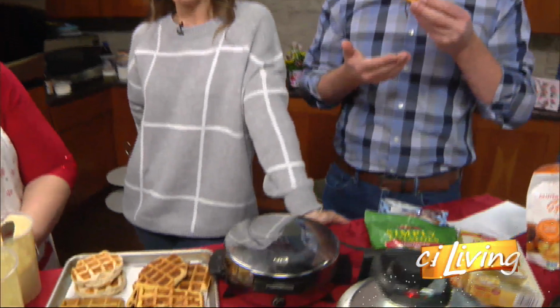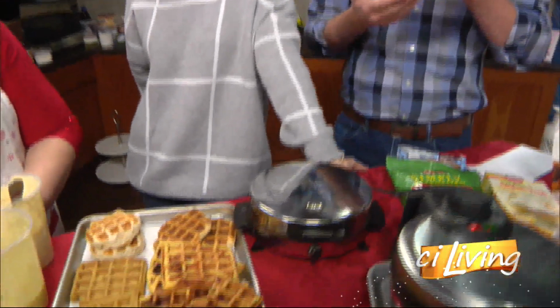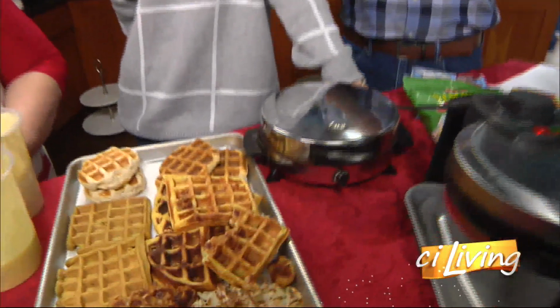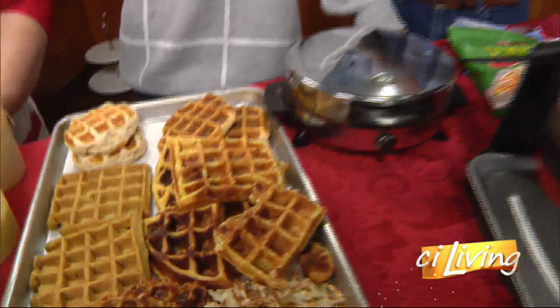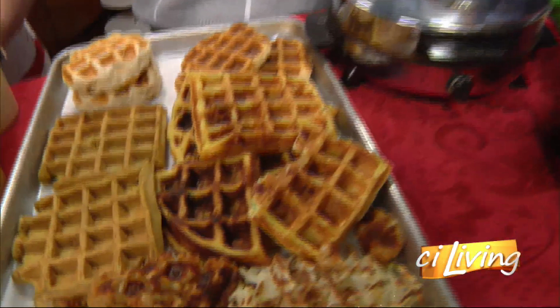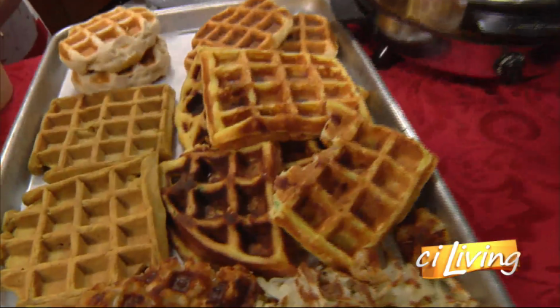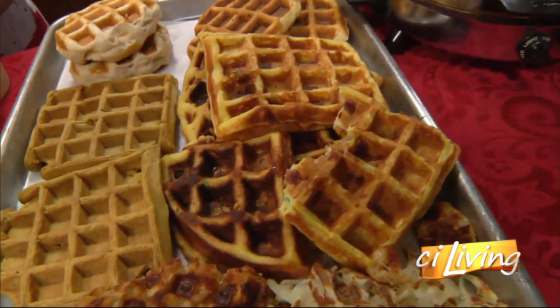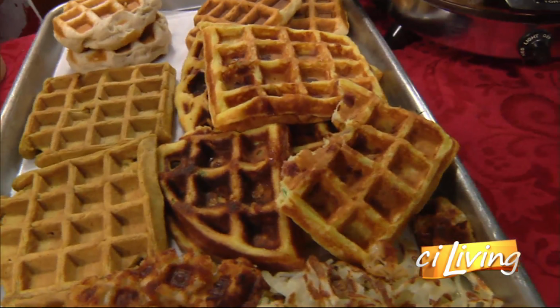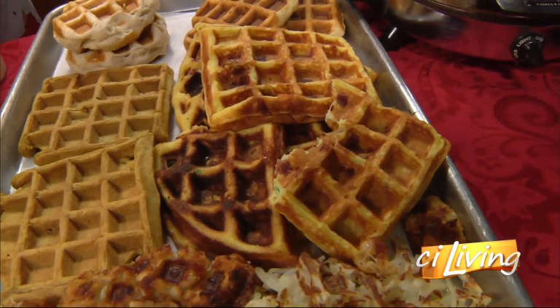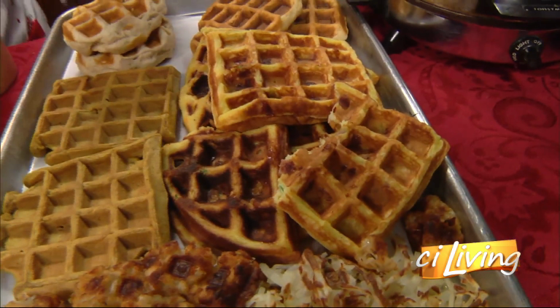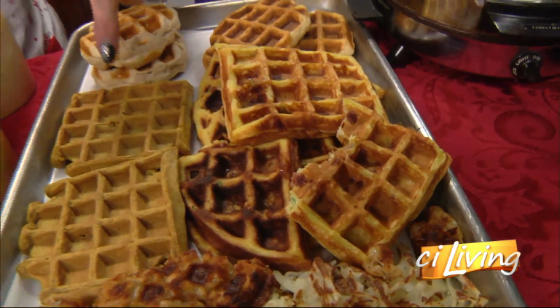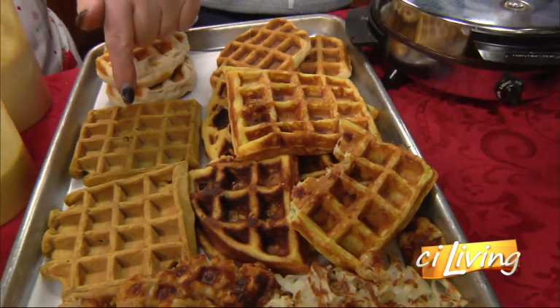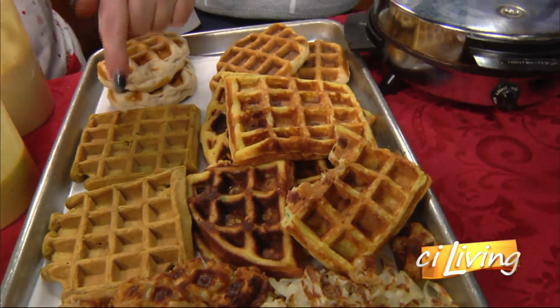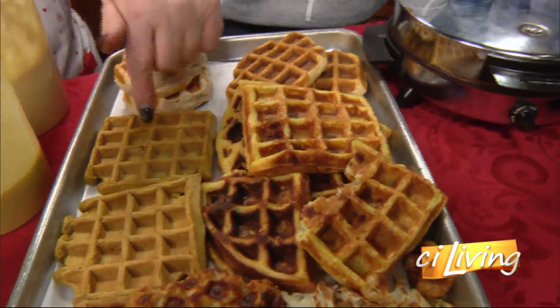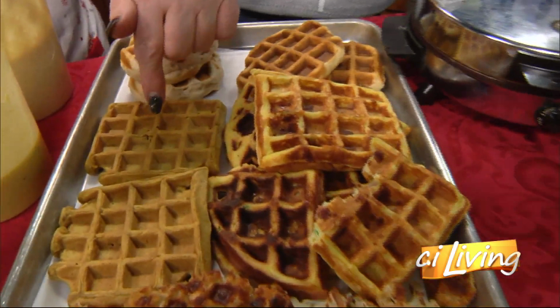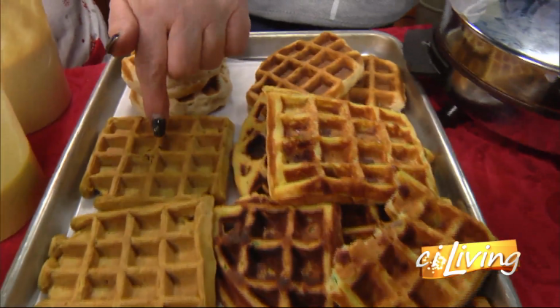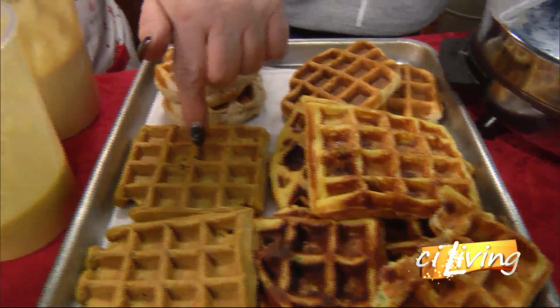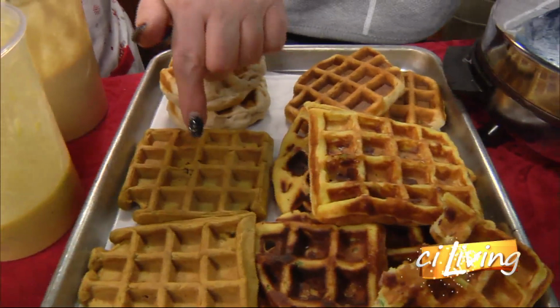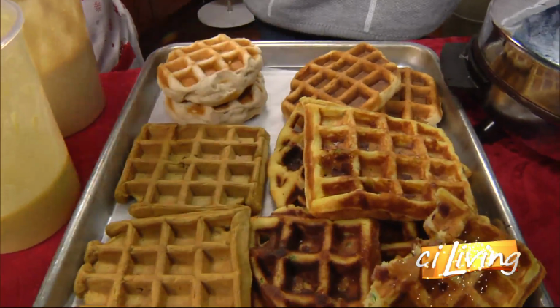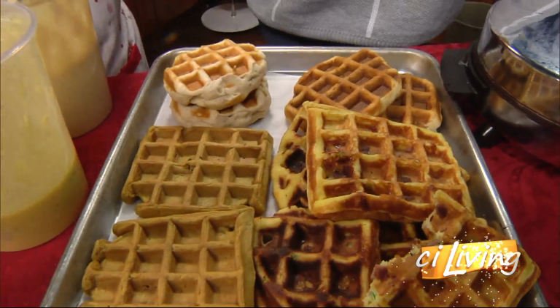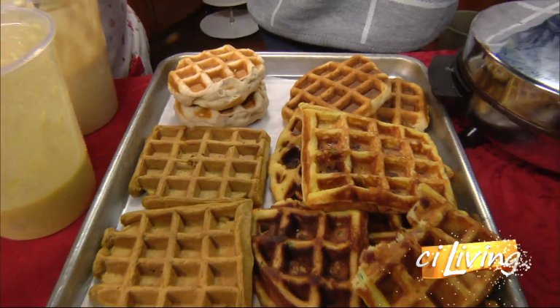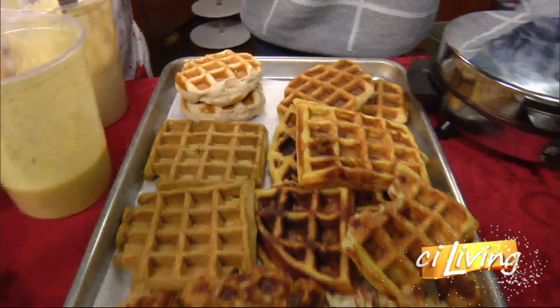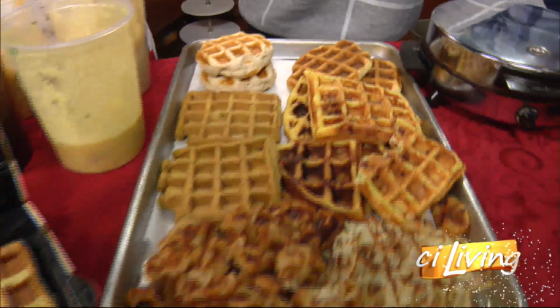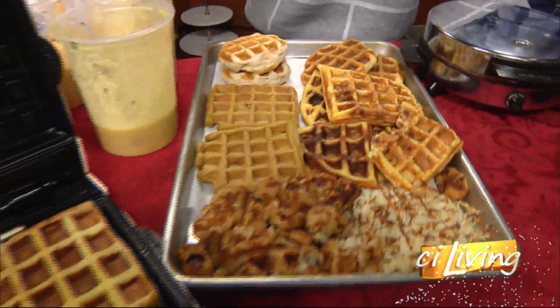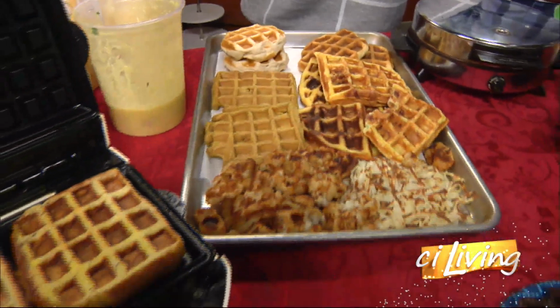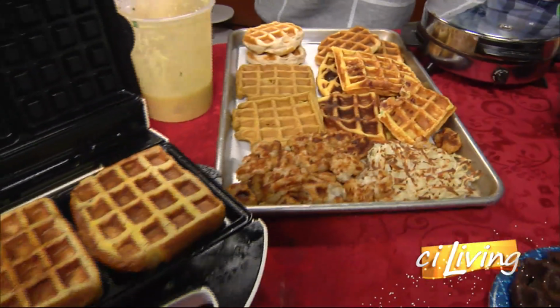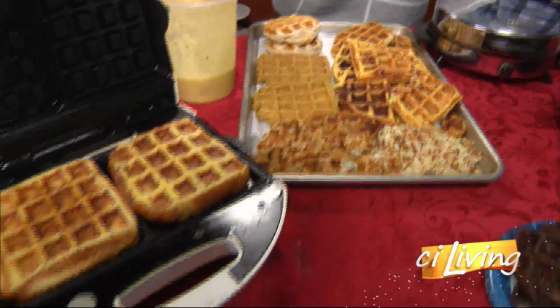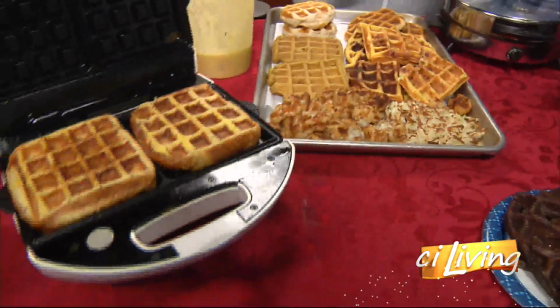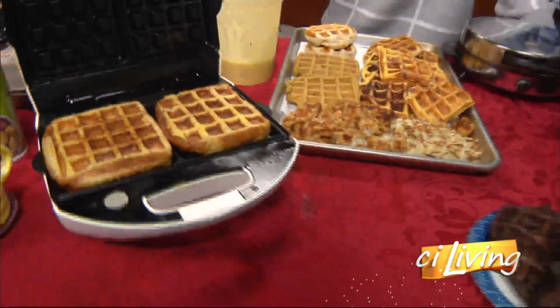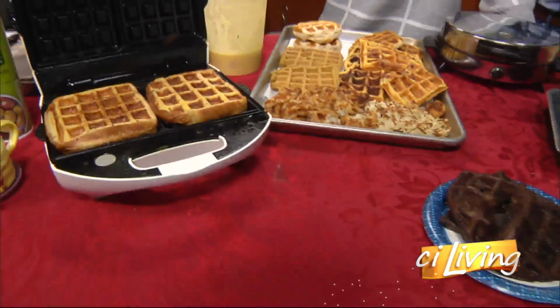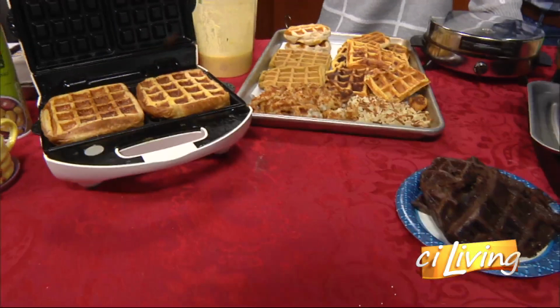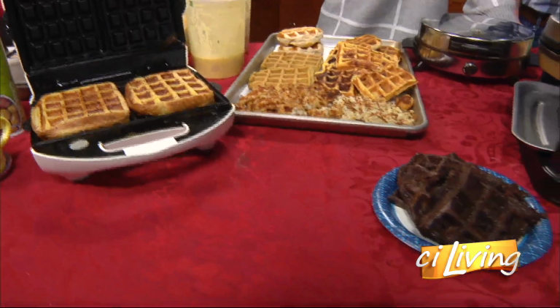A womelet! You heard it here first, folks. And this one has pumpkin in it, and the one that's cooking is just a regular waffle.